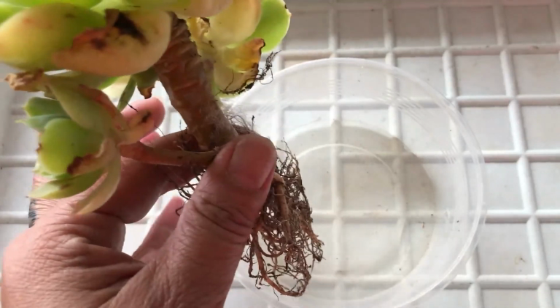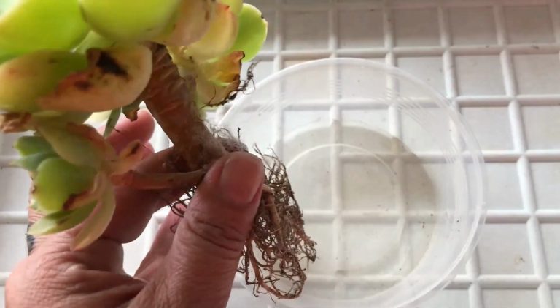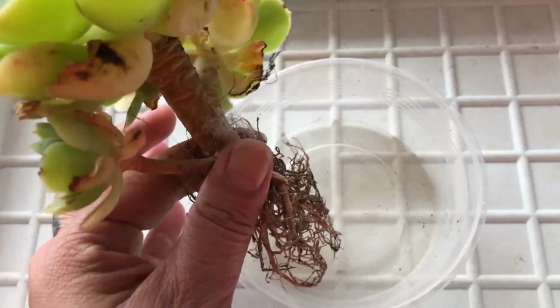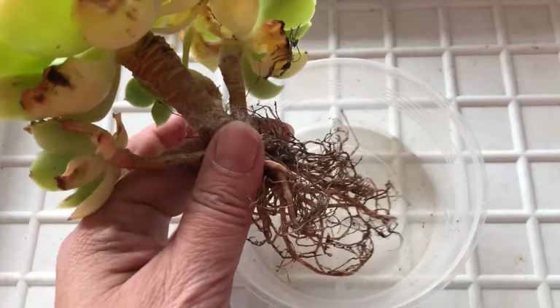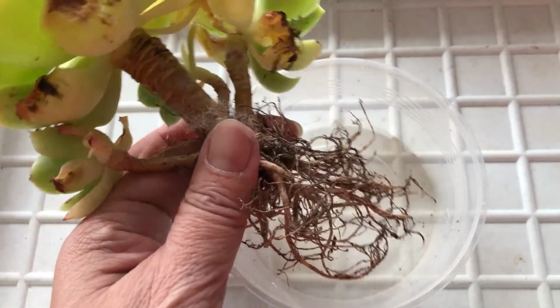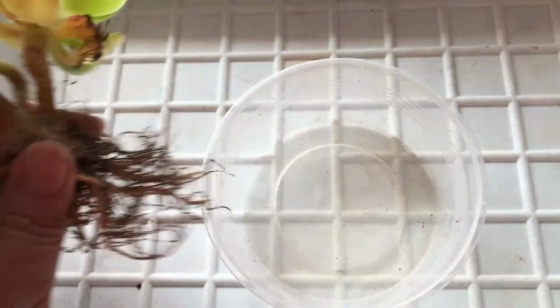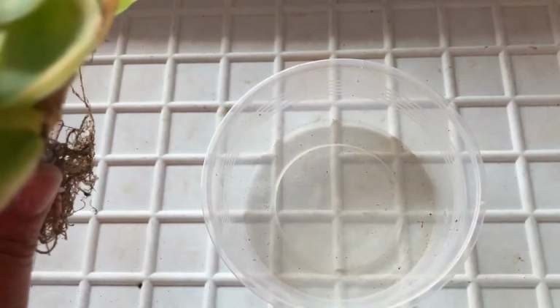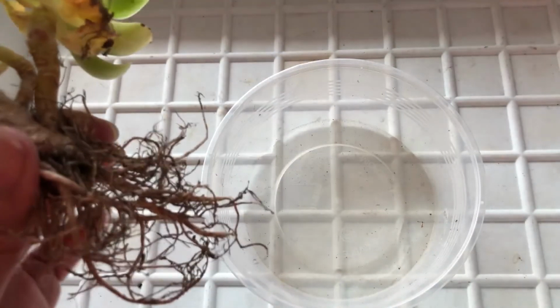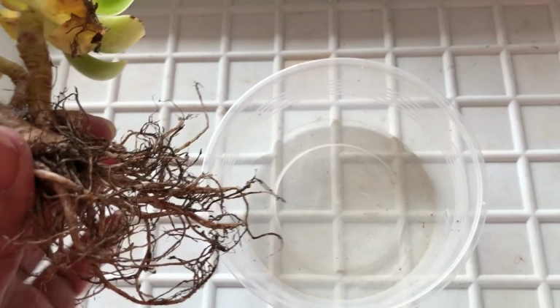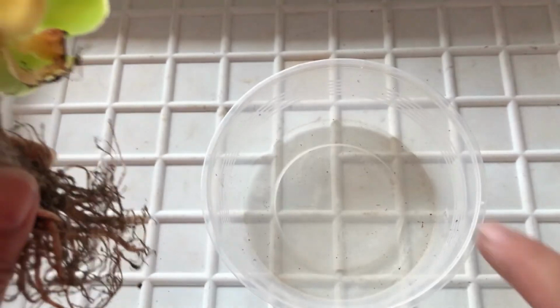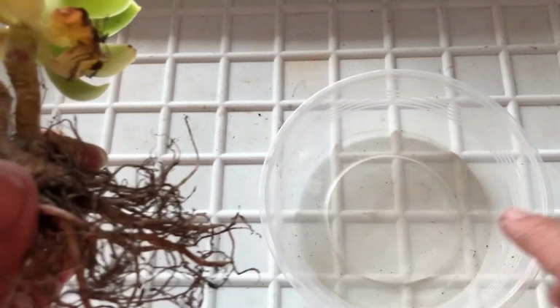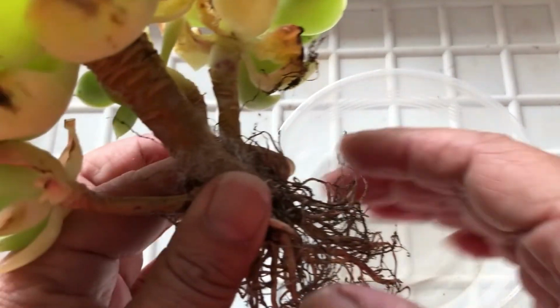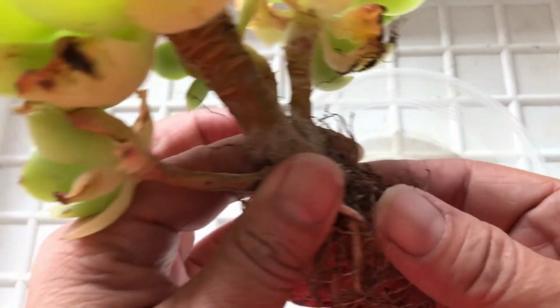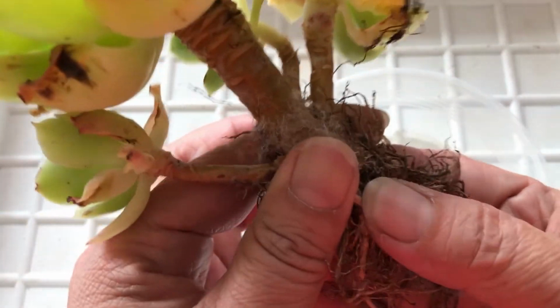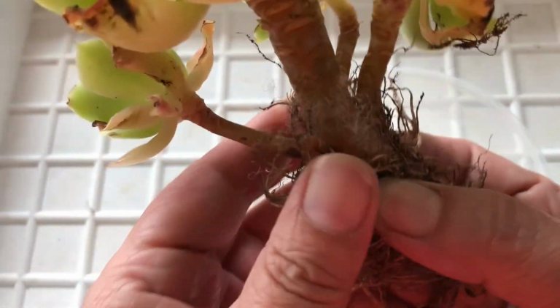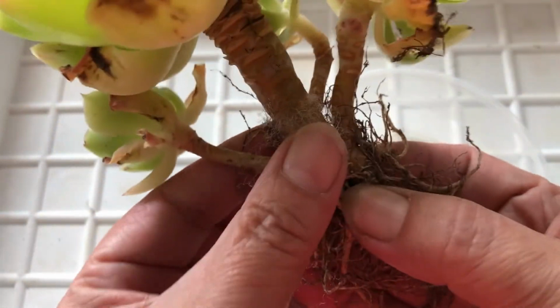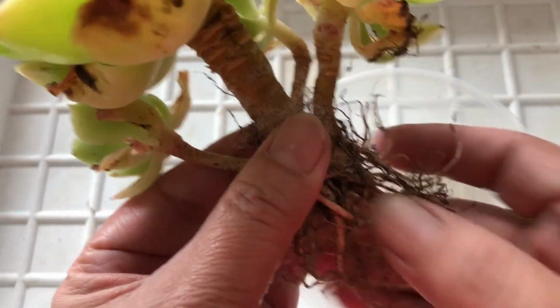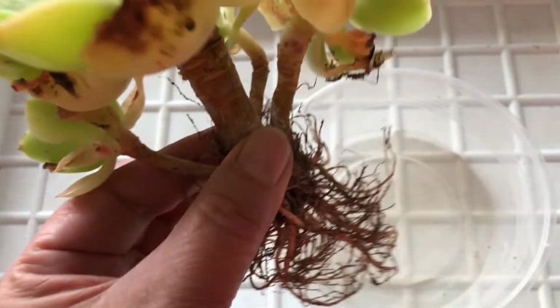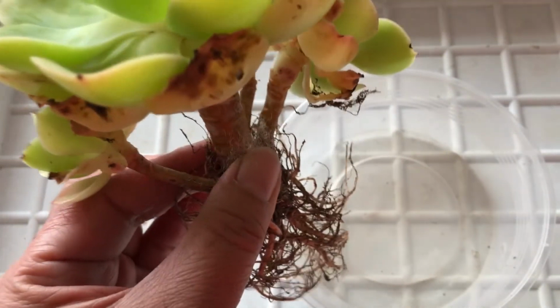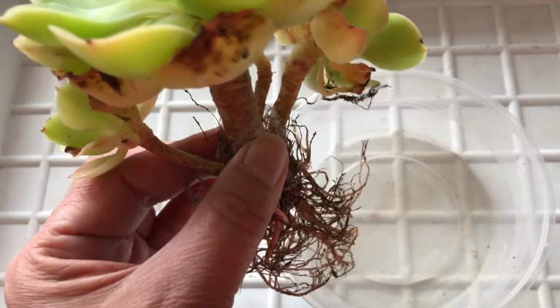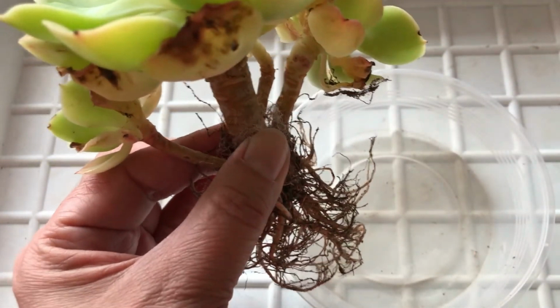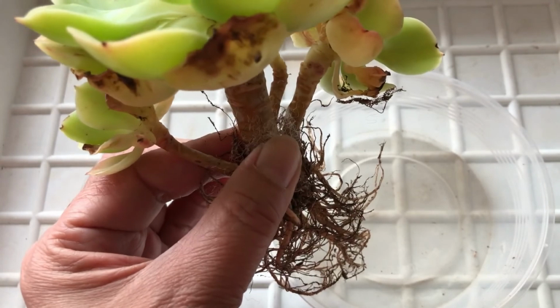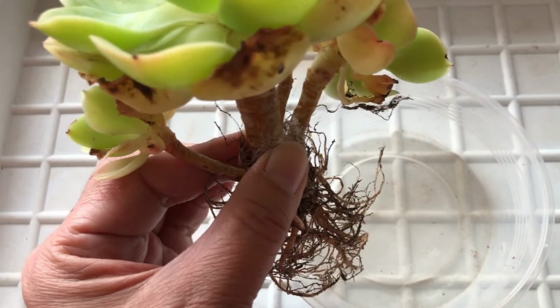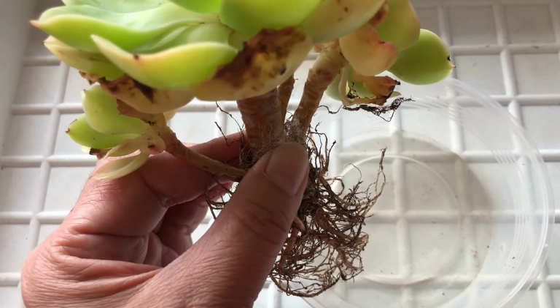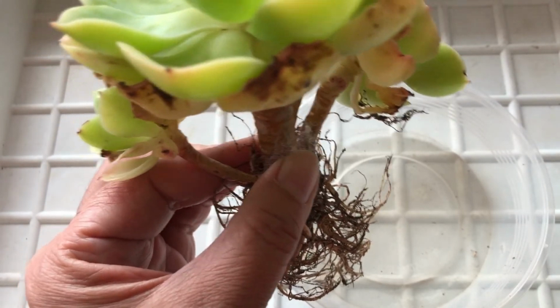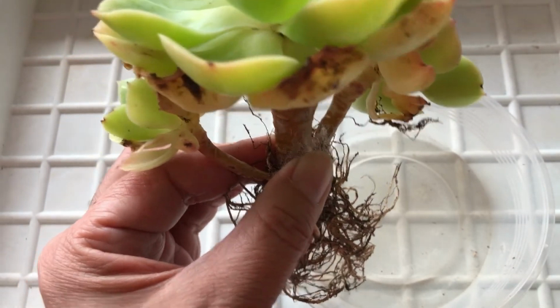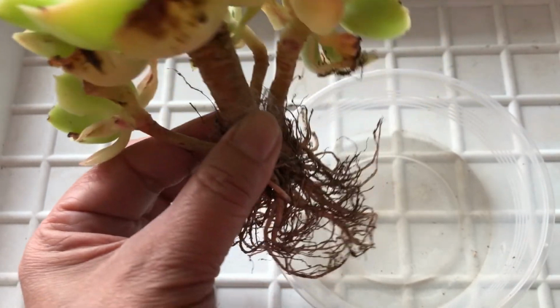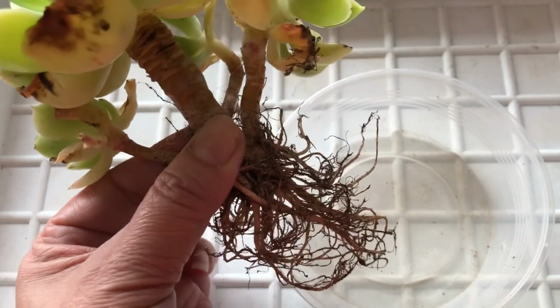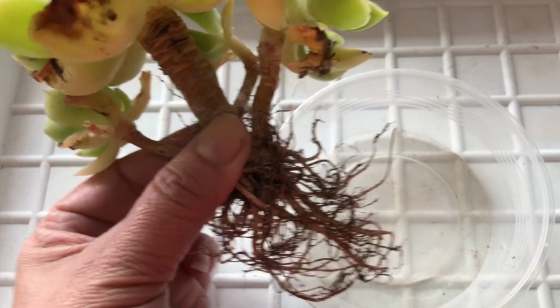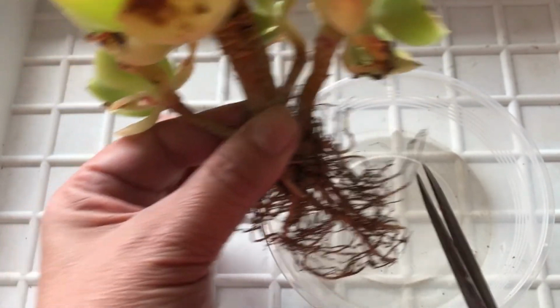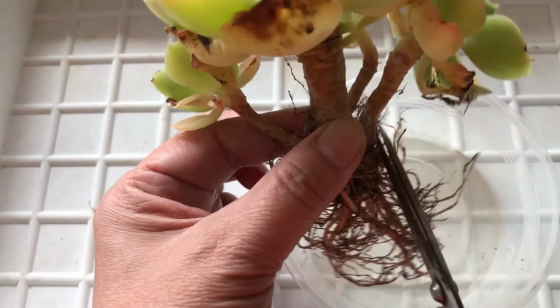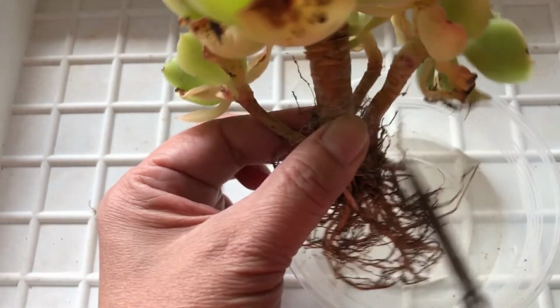A lot of people will ask how do I trim roots? So many people have different ways of trimming roots. Today, I will share with you my way of trimming roots.